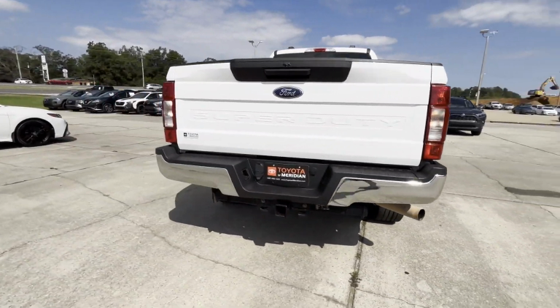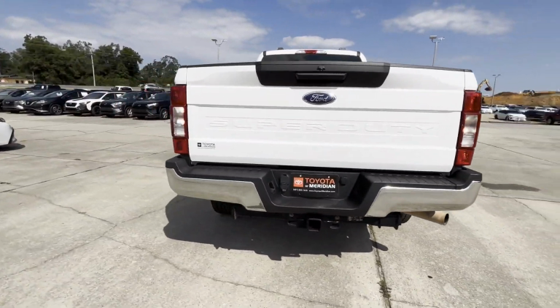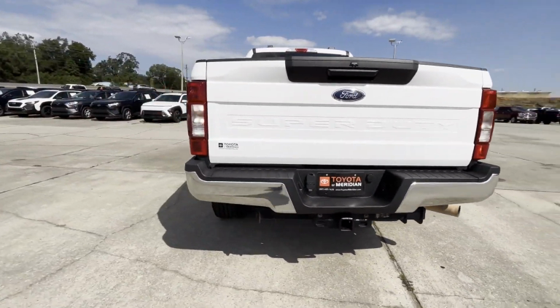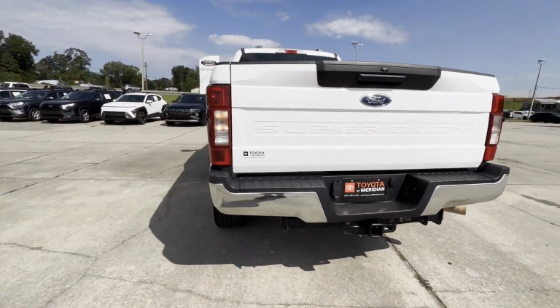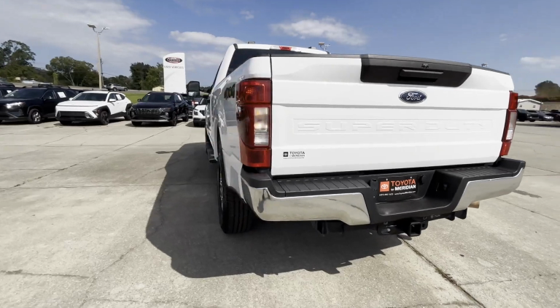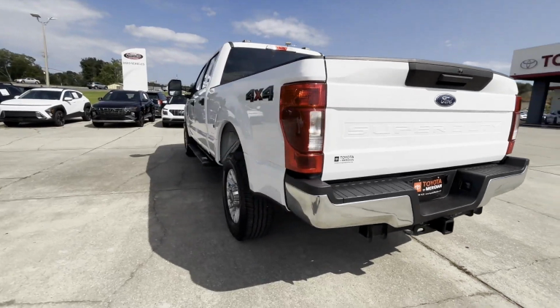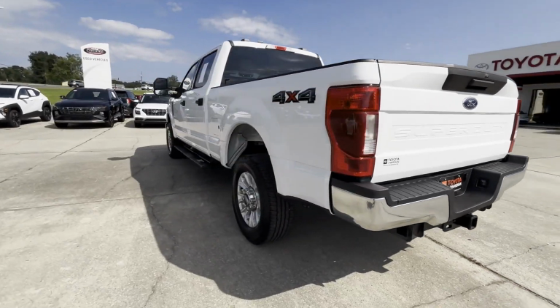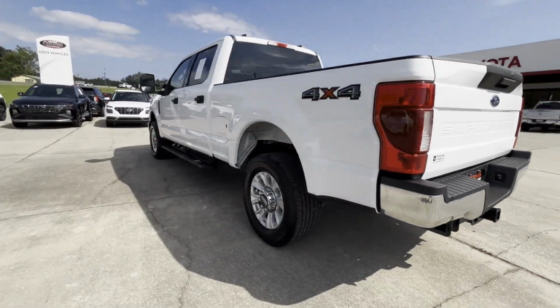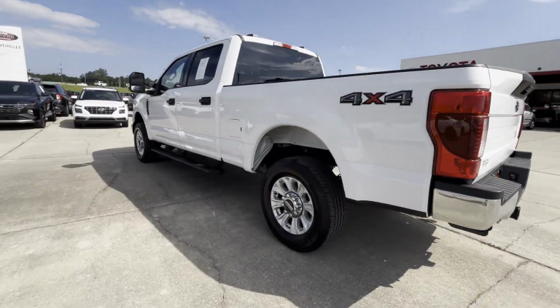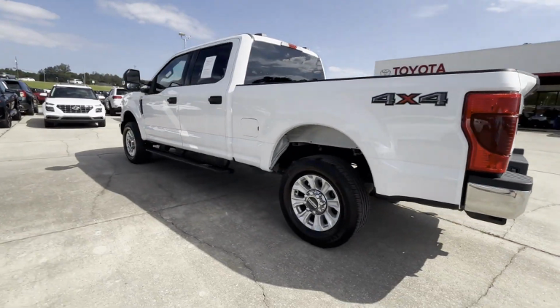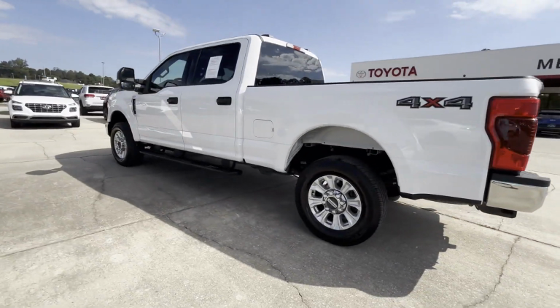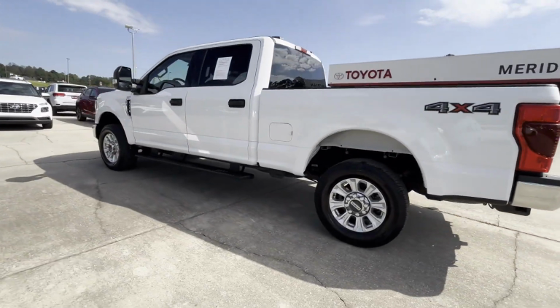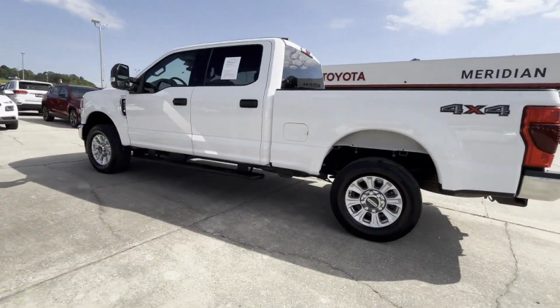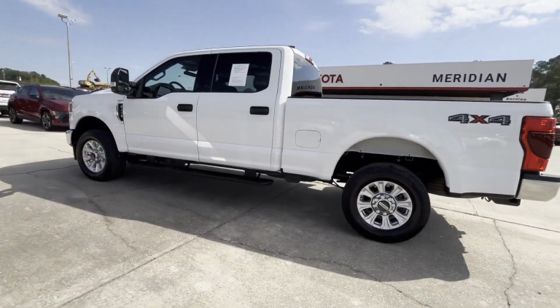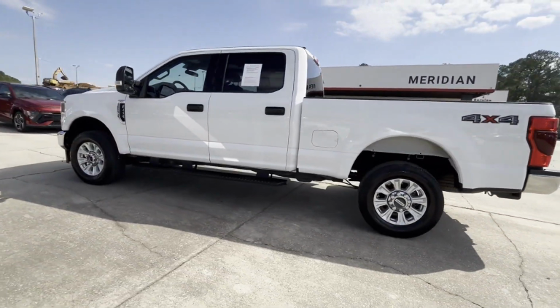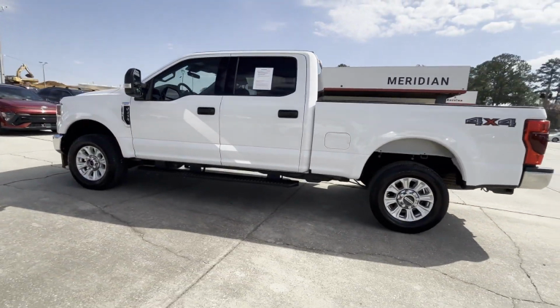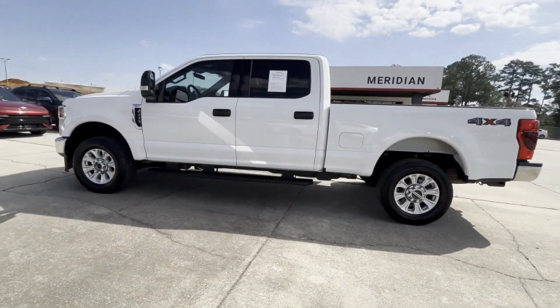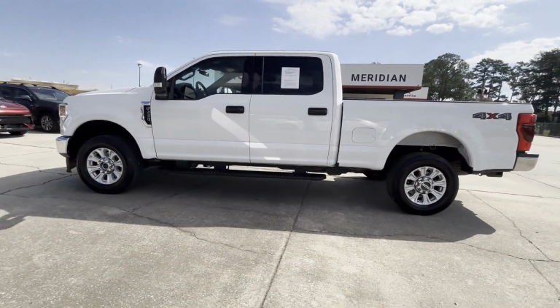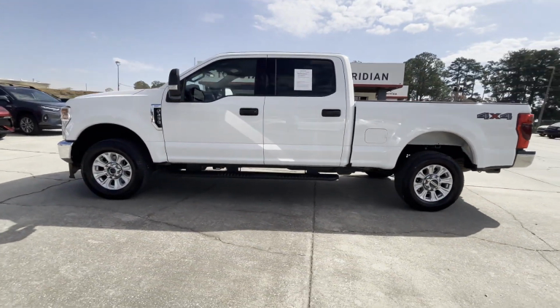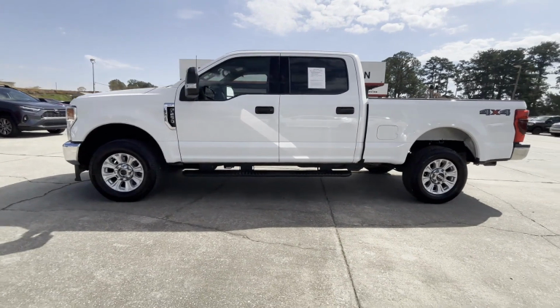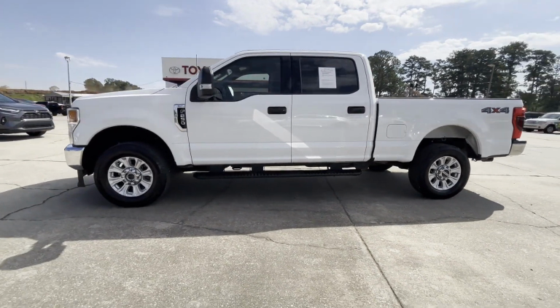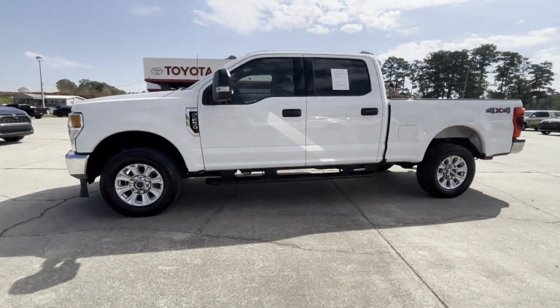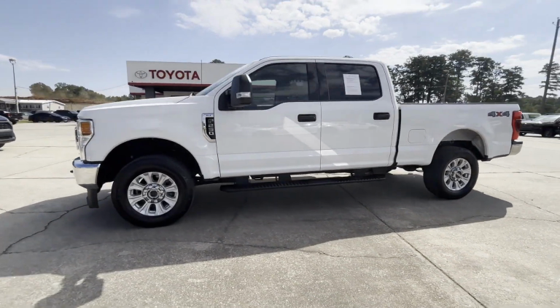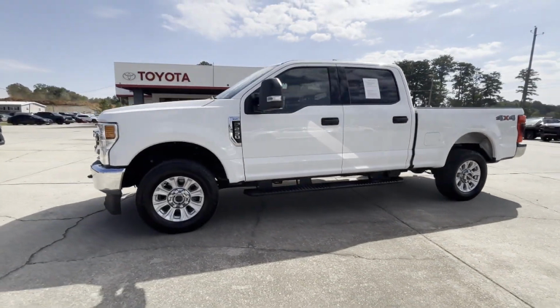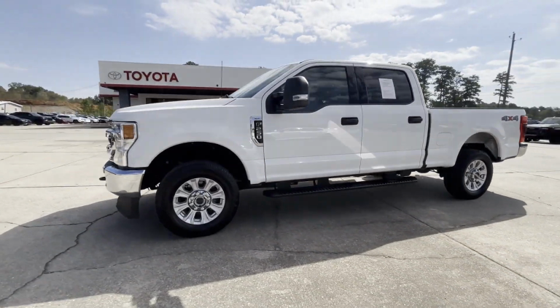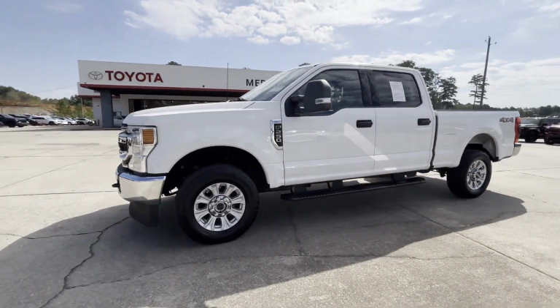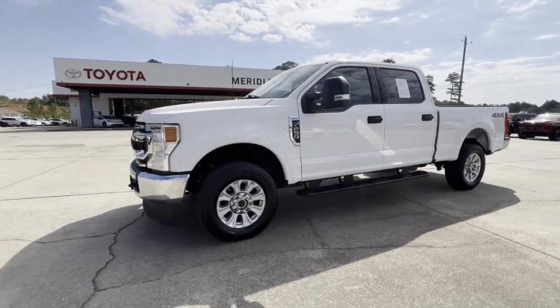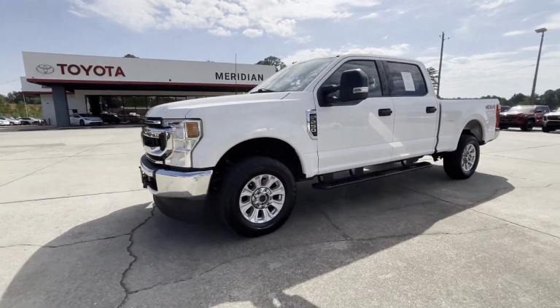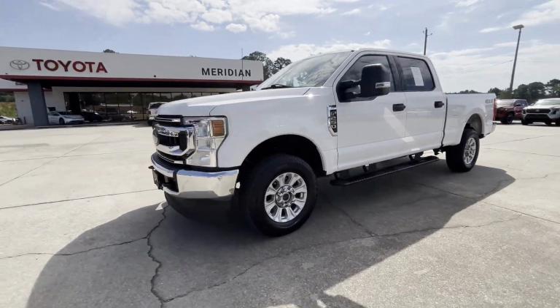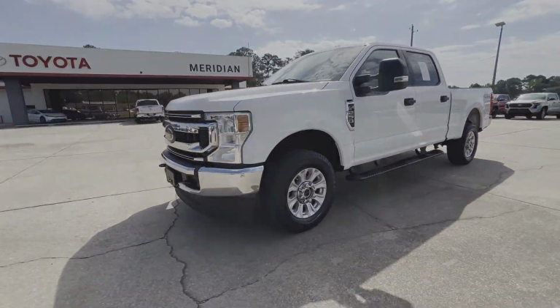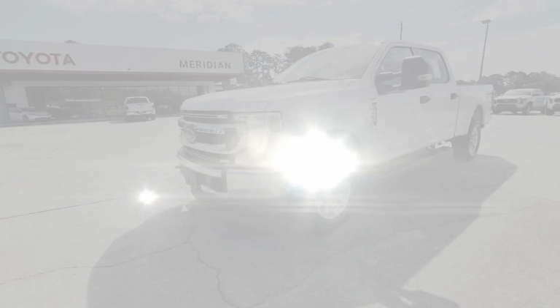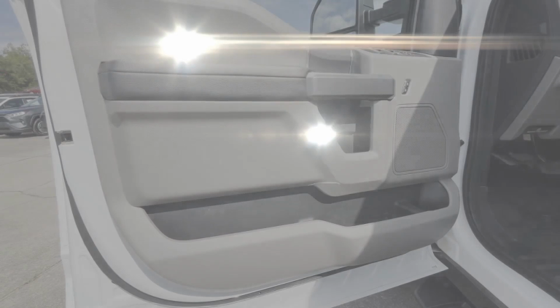four-wheel drive, backup camera, tinted windows, pass-through rear seat, Bluetooth, brake assist, keyless entry, and steering wheel audio controls.